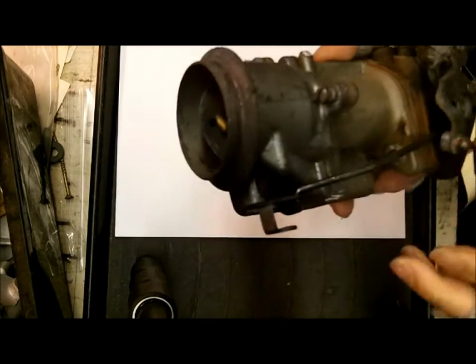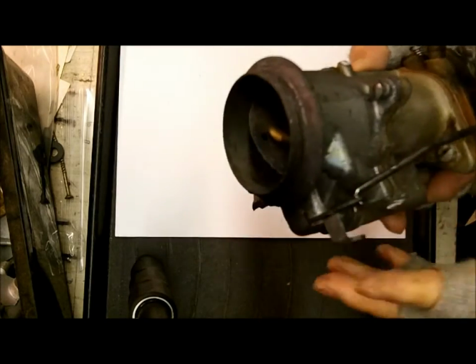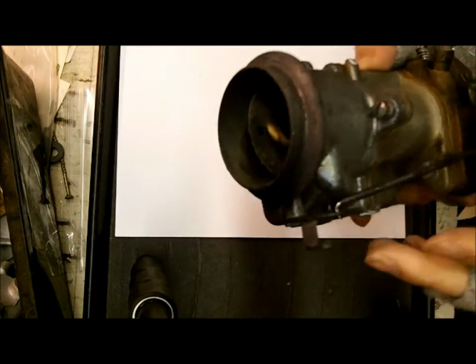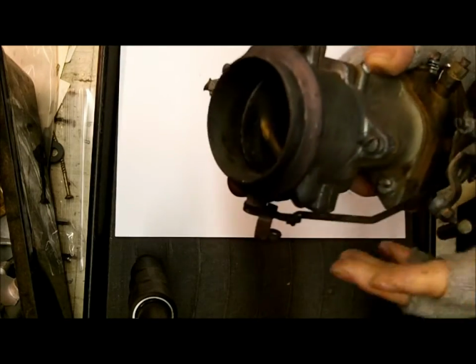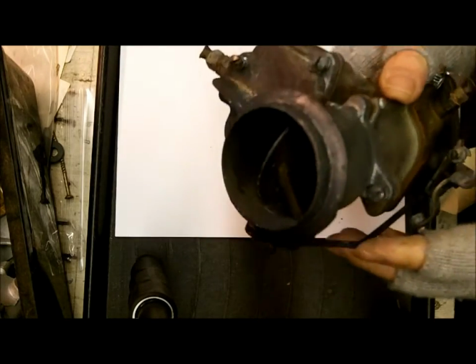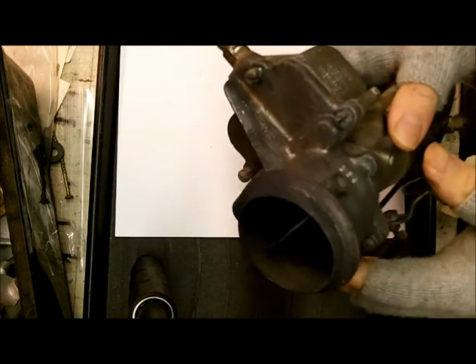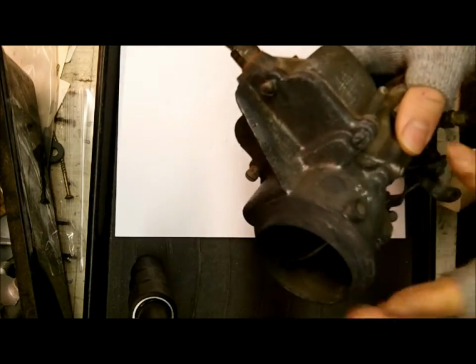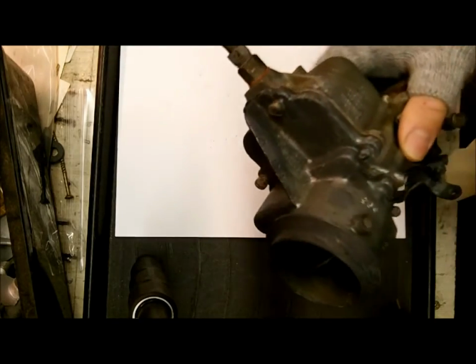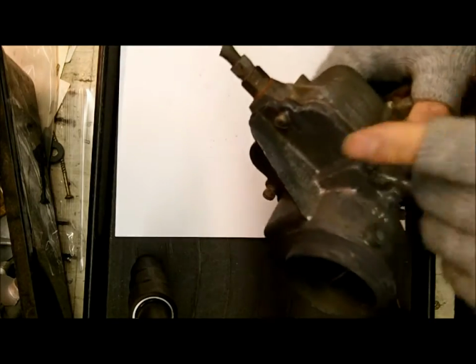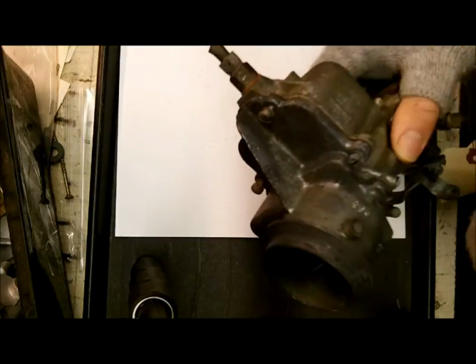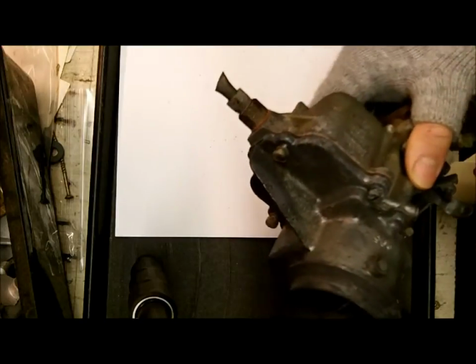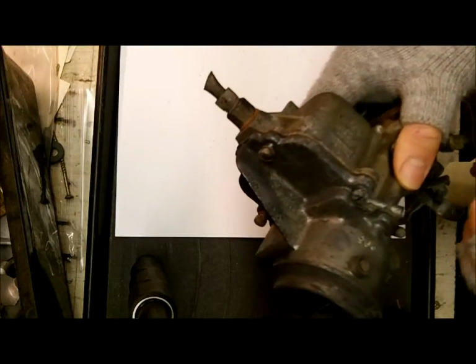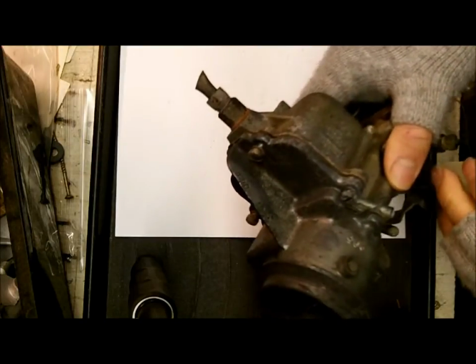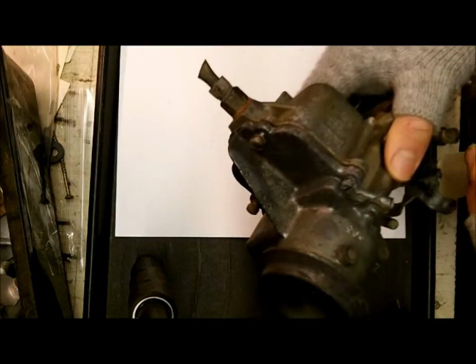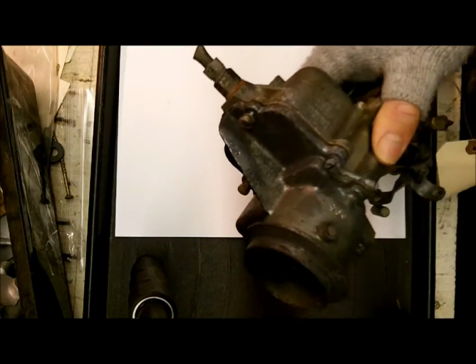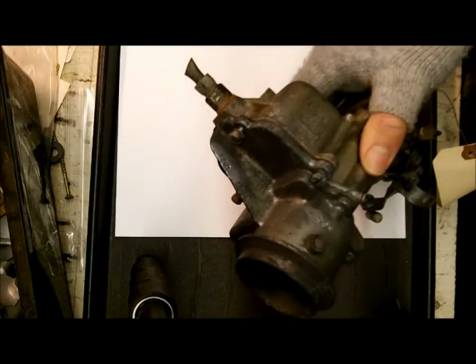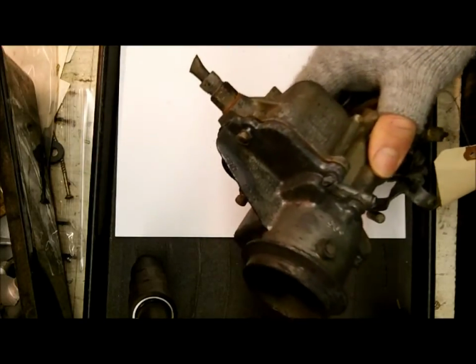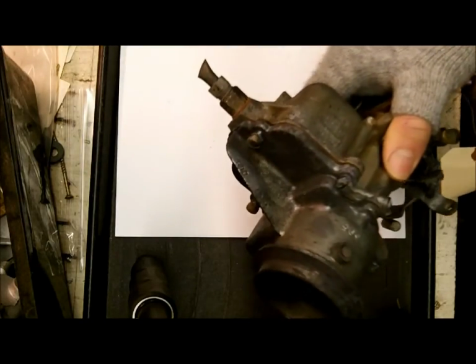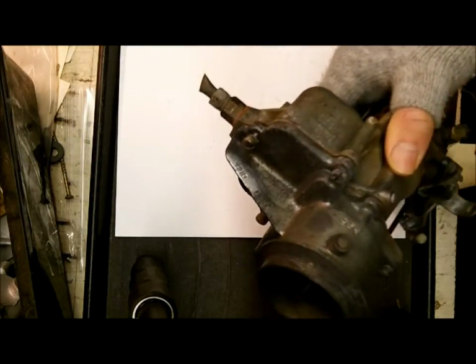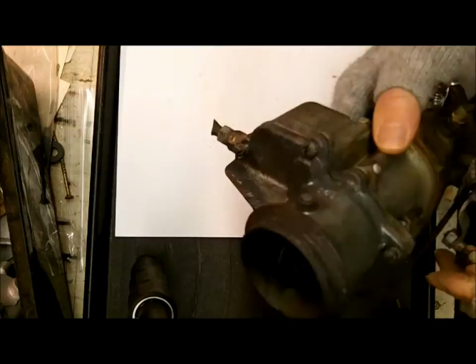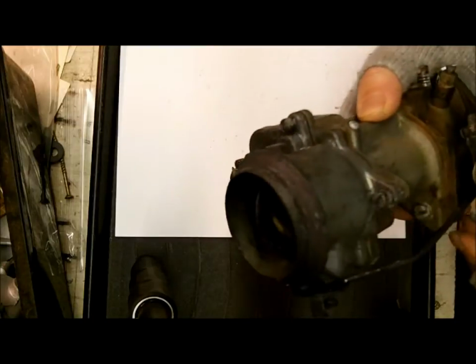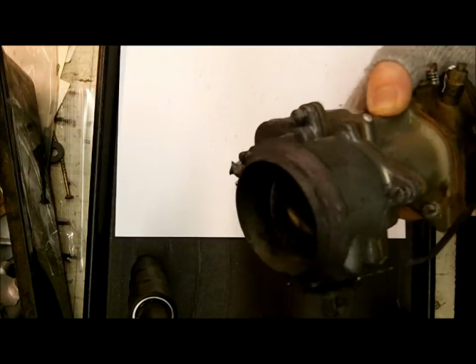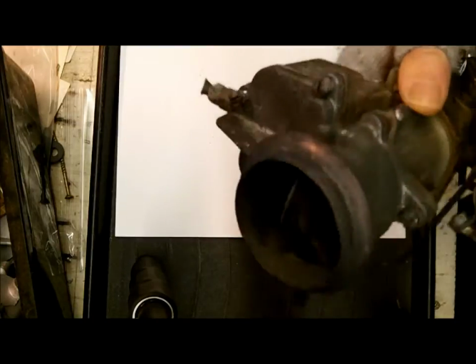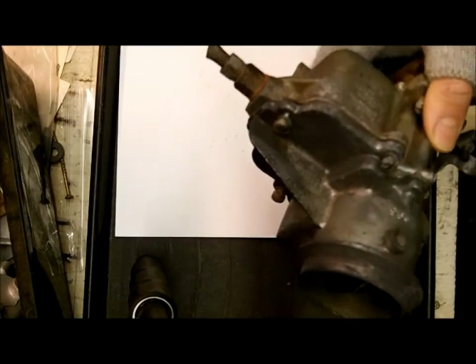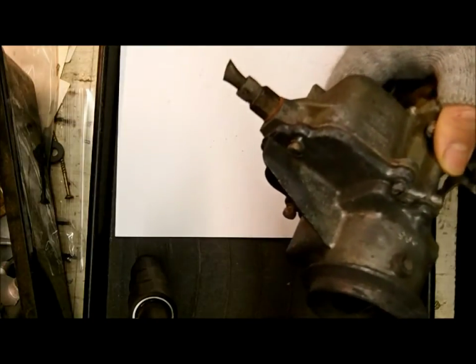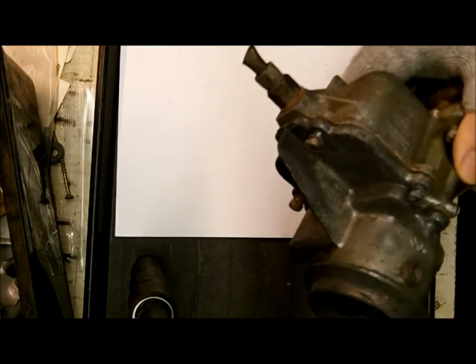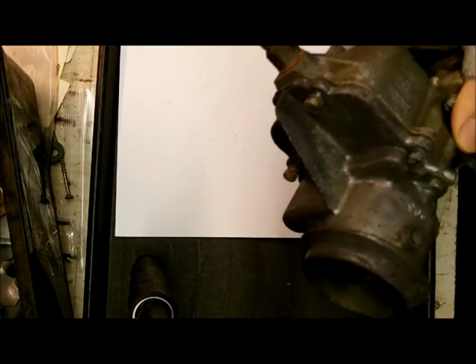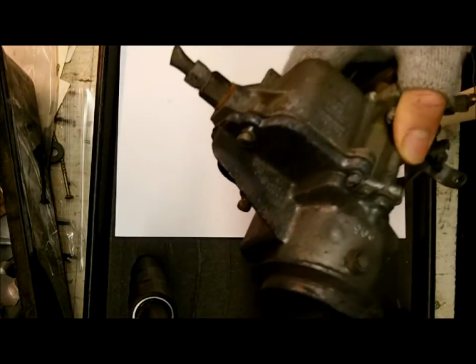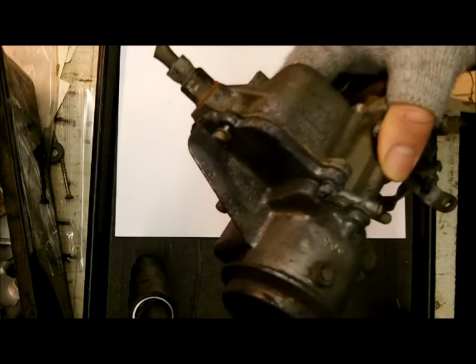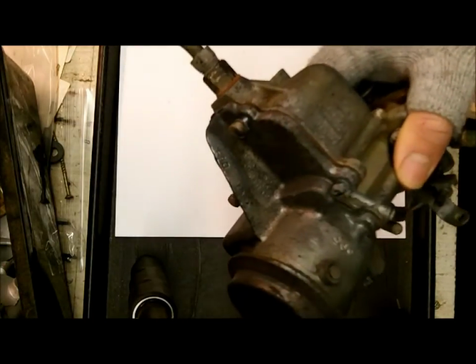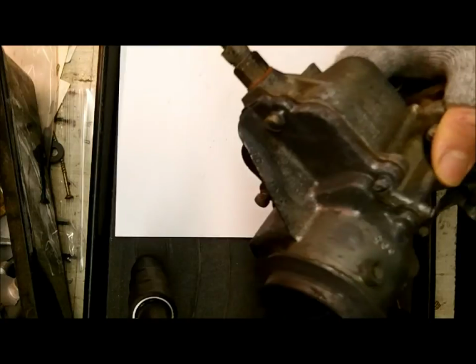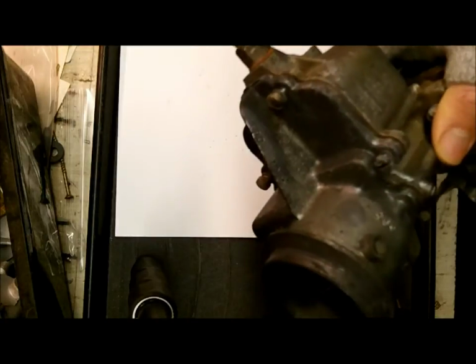So many of these Ball and Balls look so much alike, you really need the number to figure out which kit. And there's probably five or six different carburetor kits for this particular carburetor. So there you go — I hope that helps you identify your carburetor, thank you for watching.